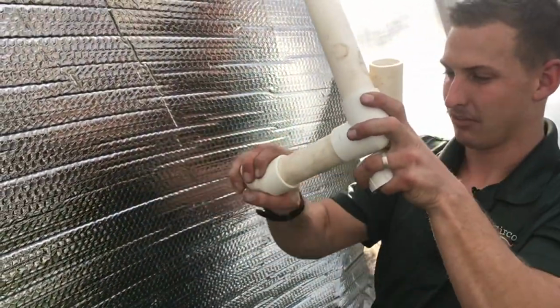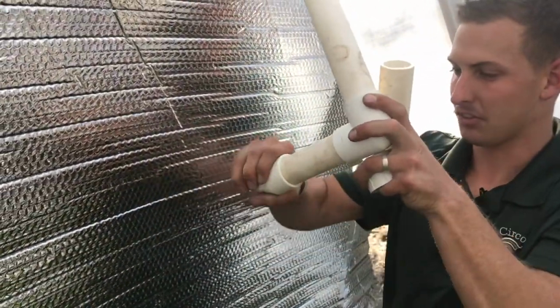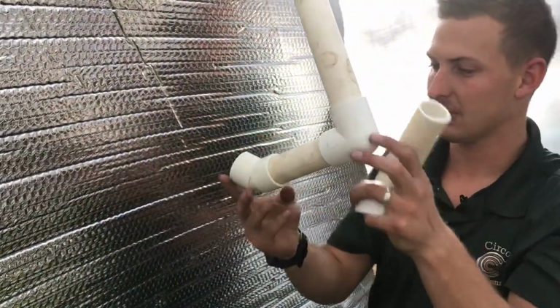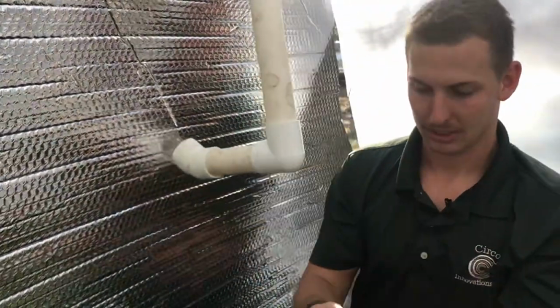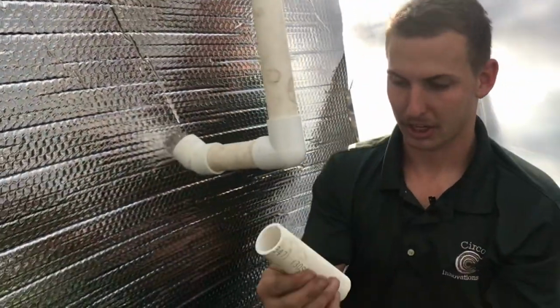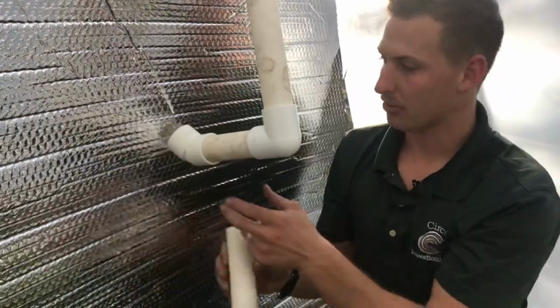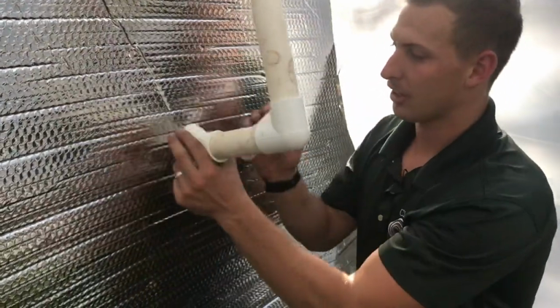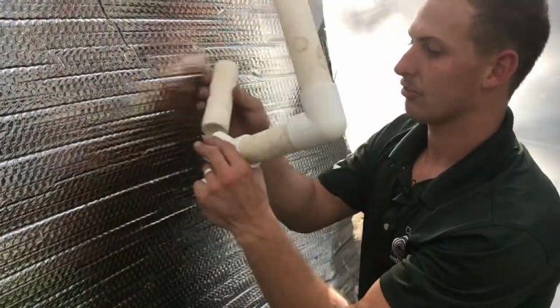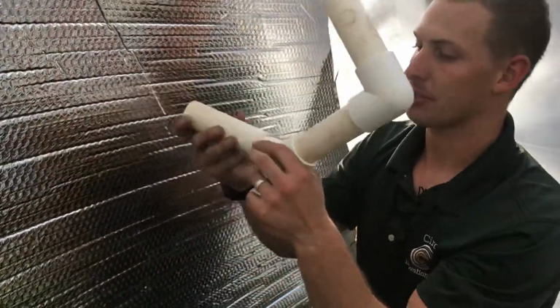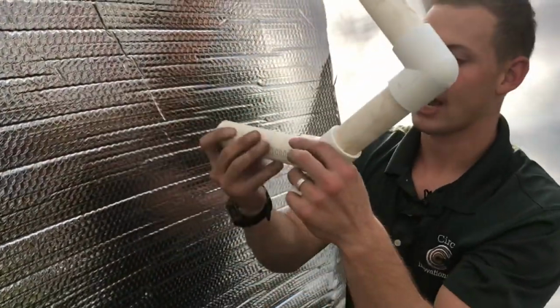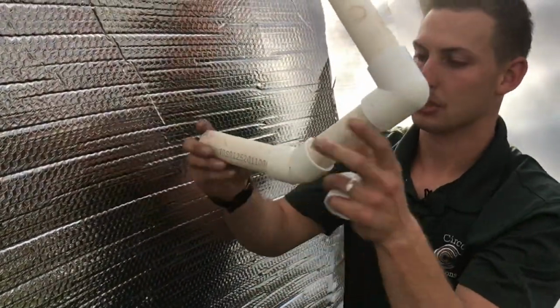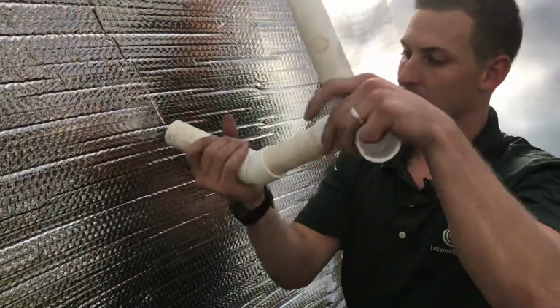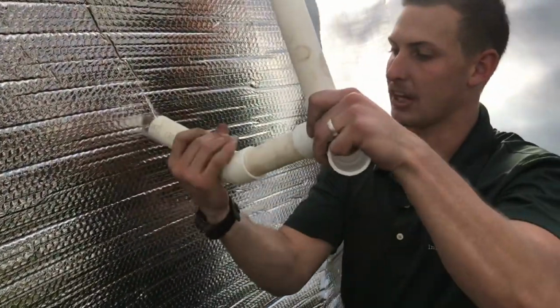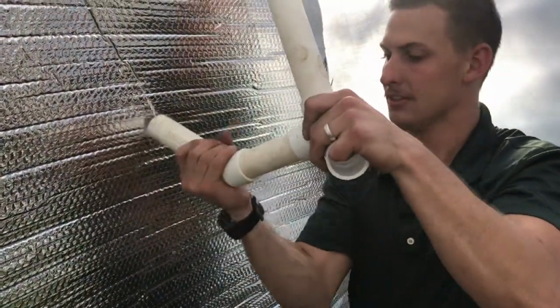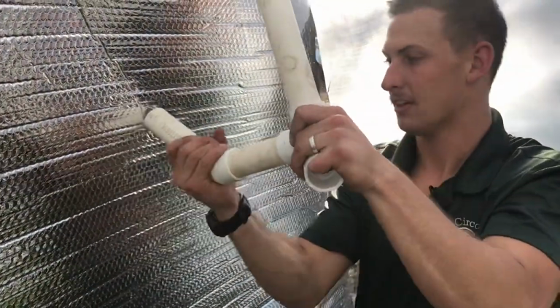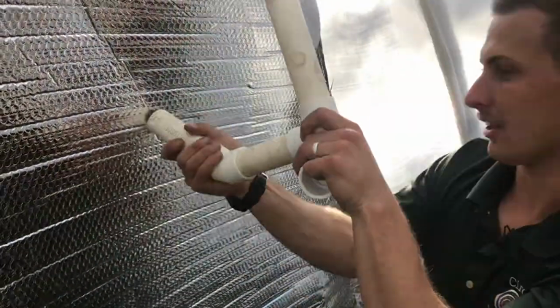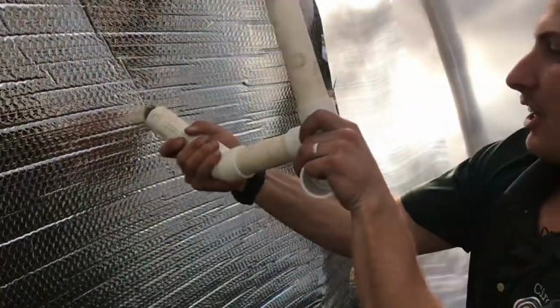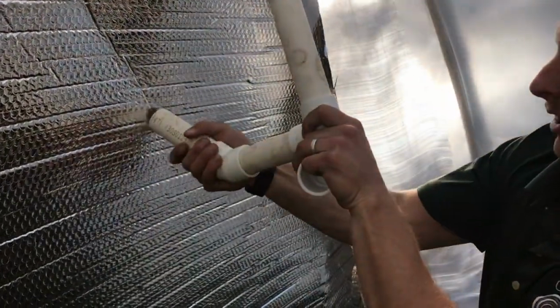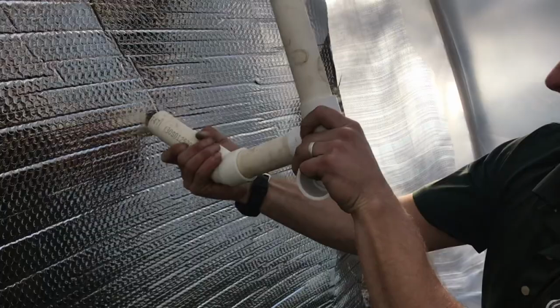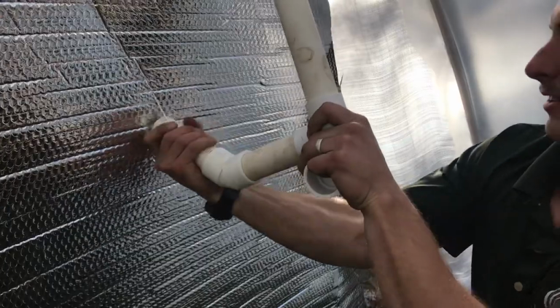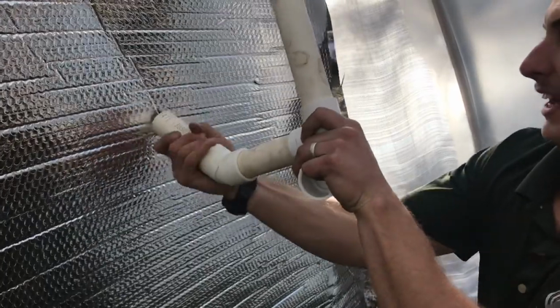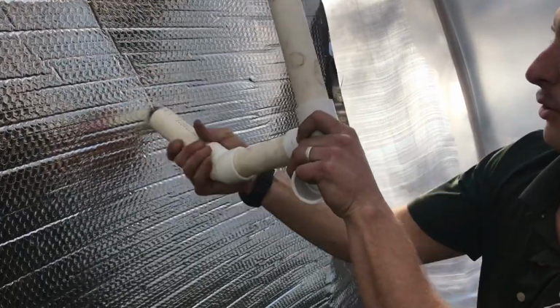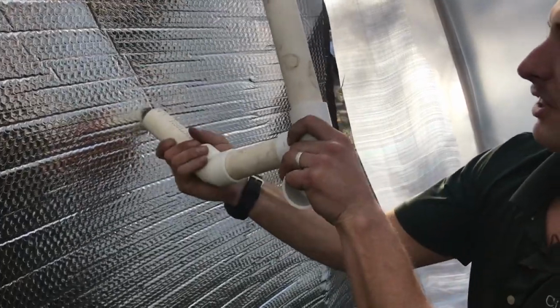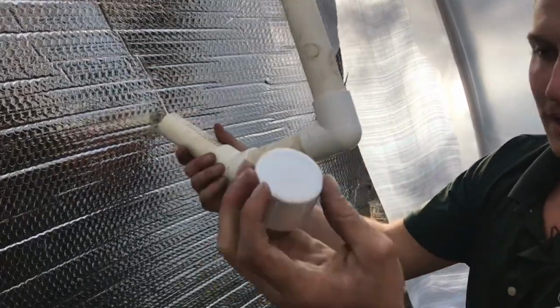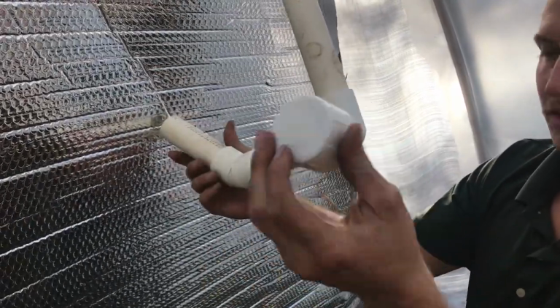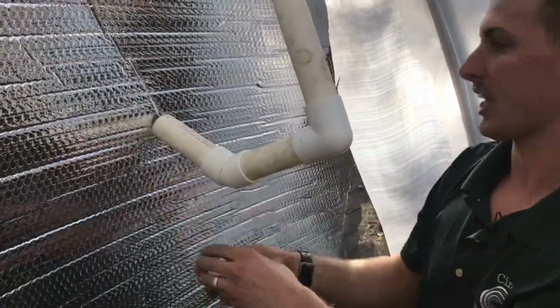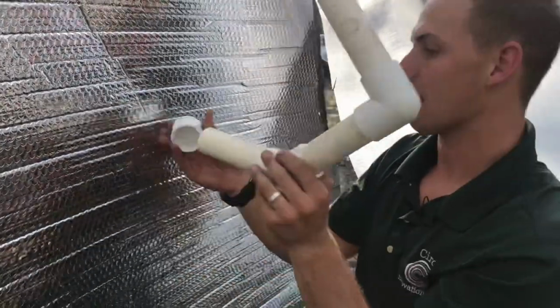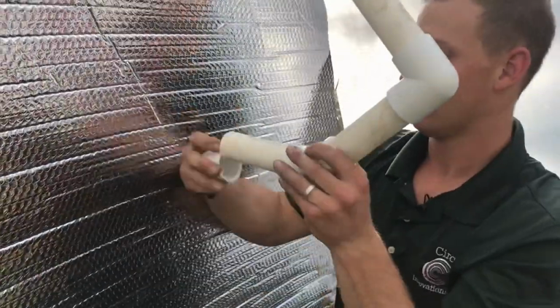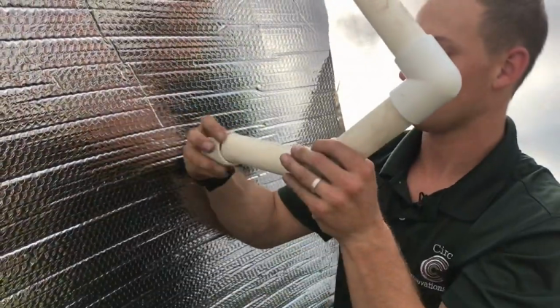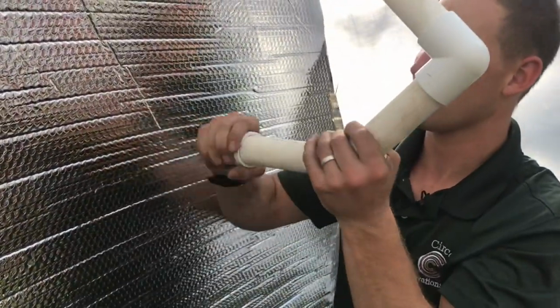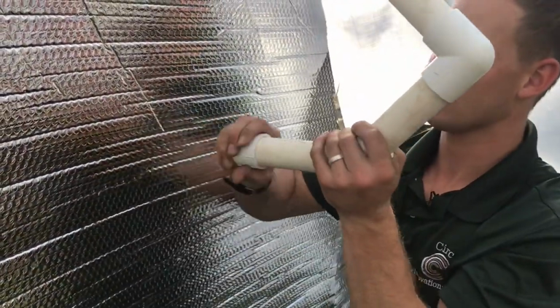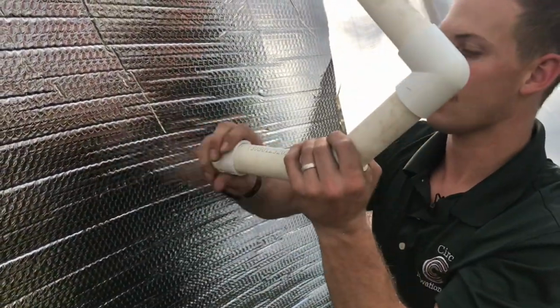Fully seated, you're going to come out with another roughly three-and-a-half inch section — line it up like that, fully seat it, and end off with a cap. We're going to do the same thing on the other side.